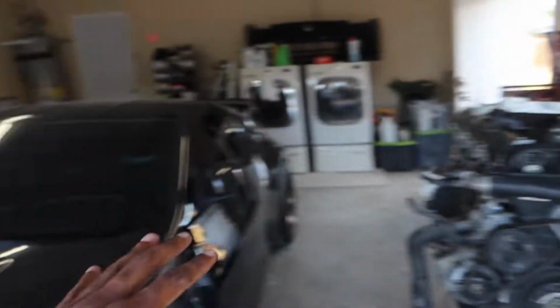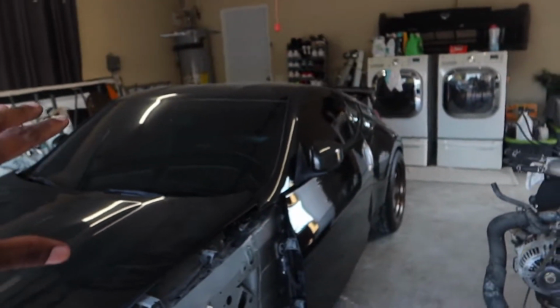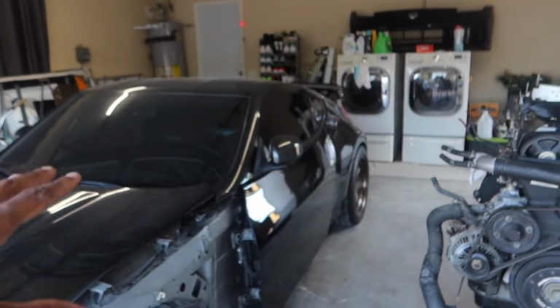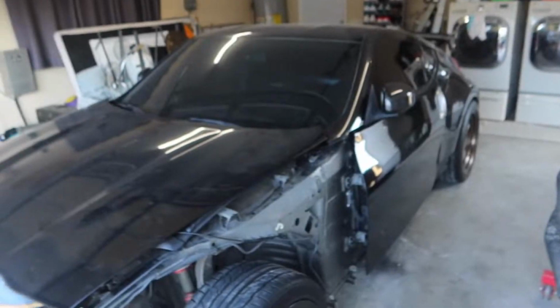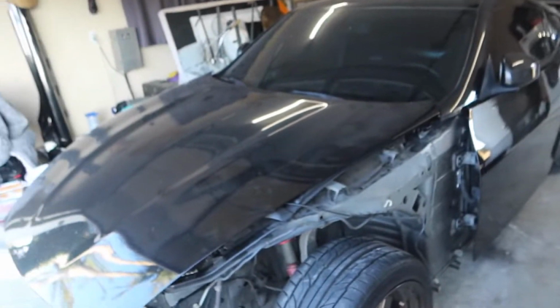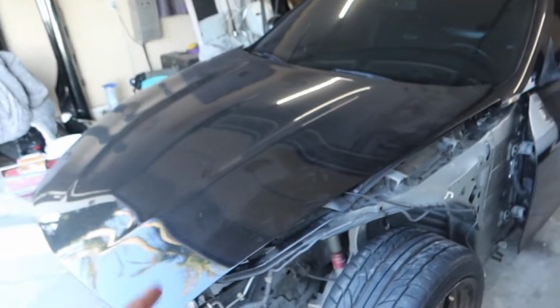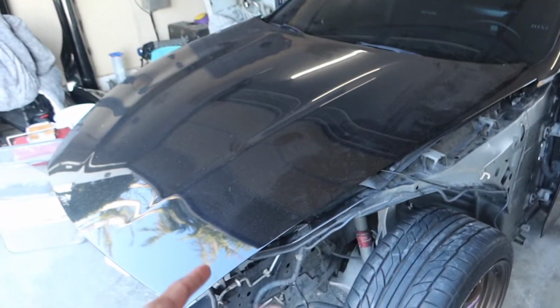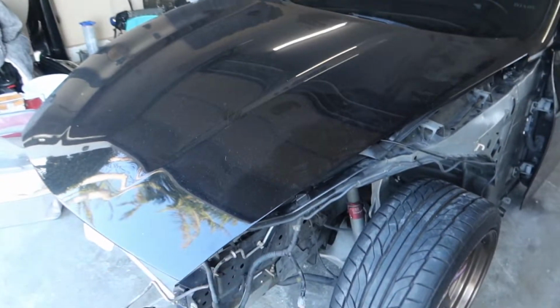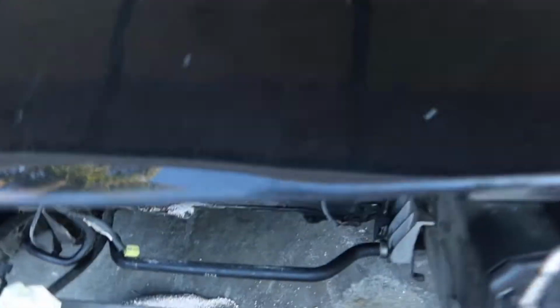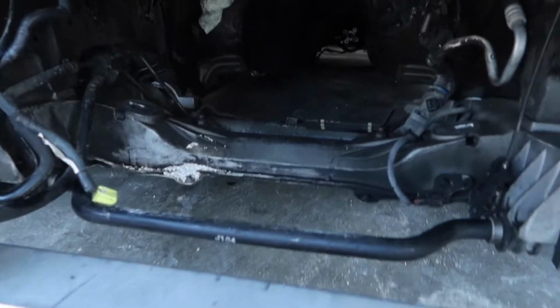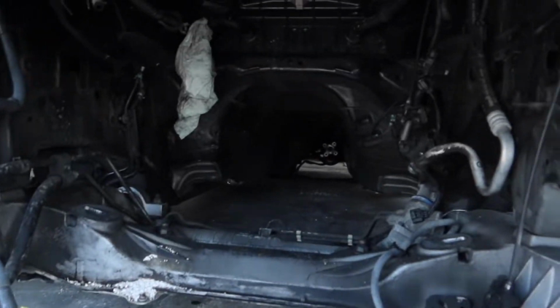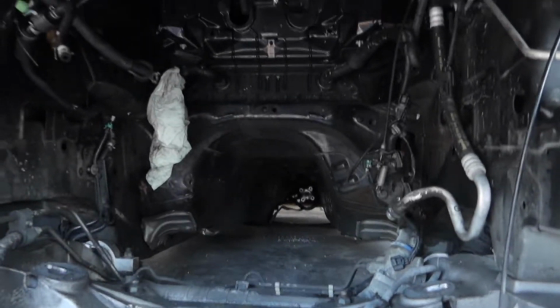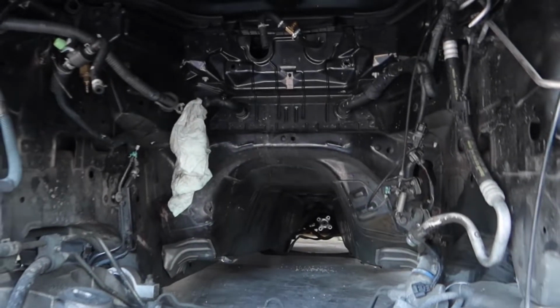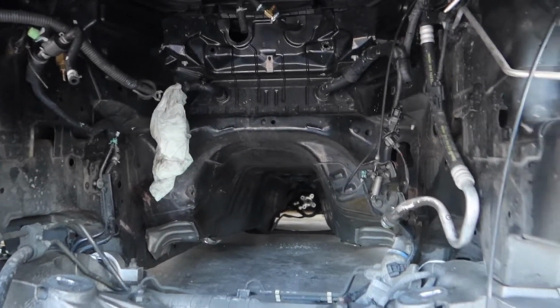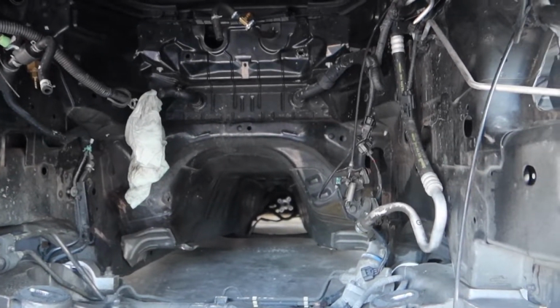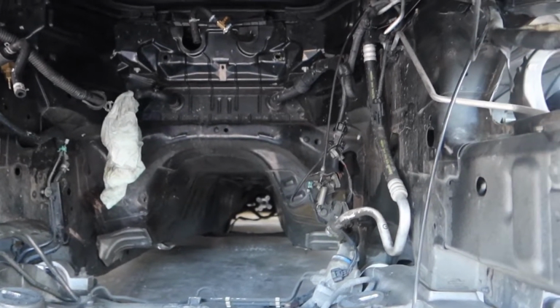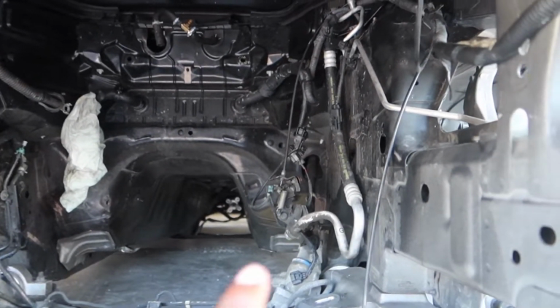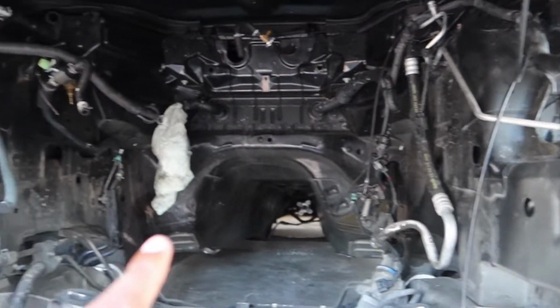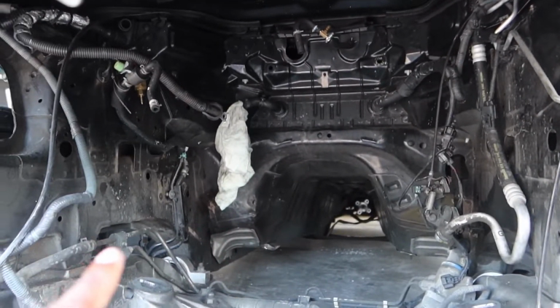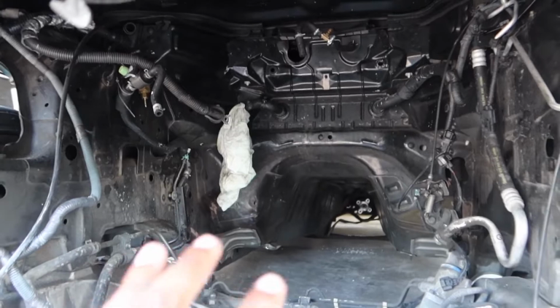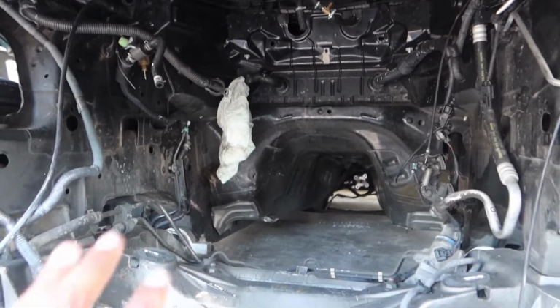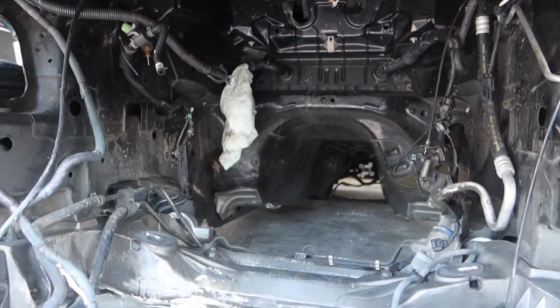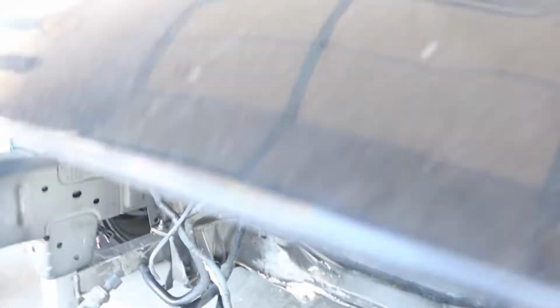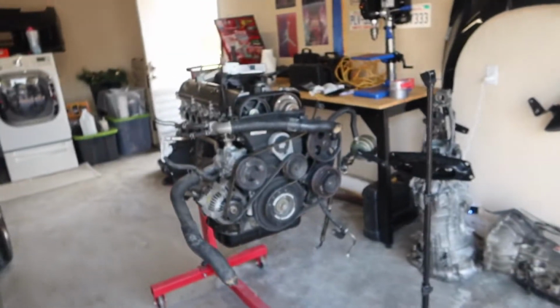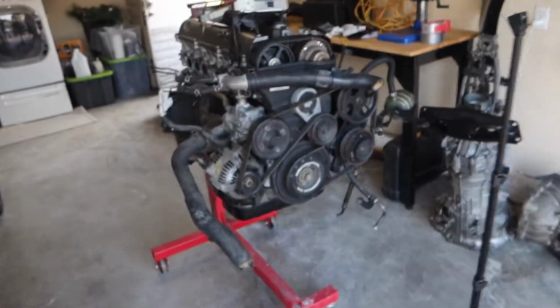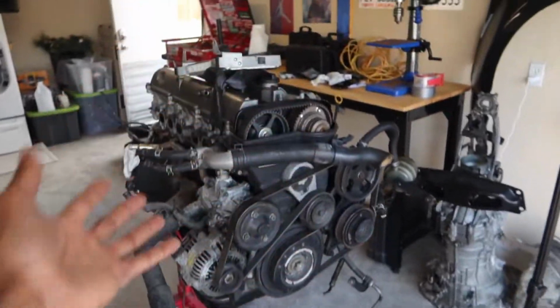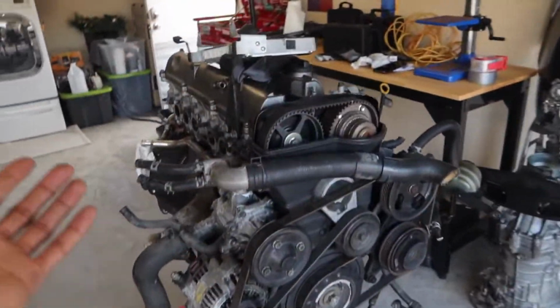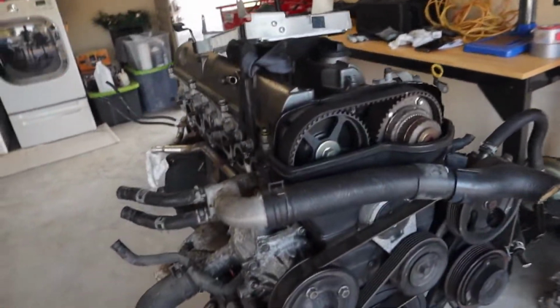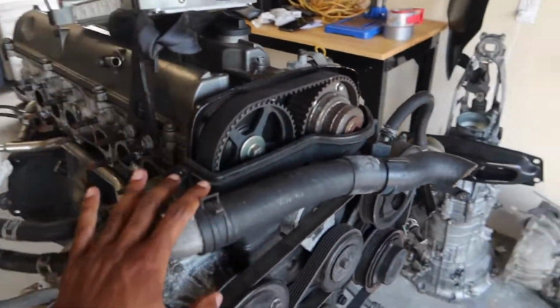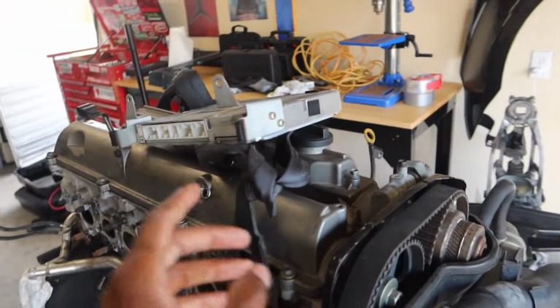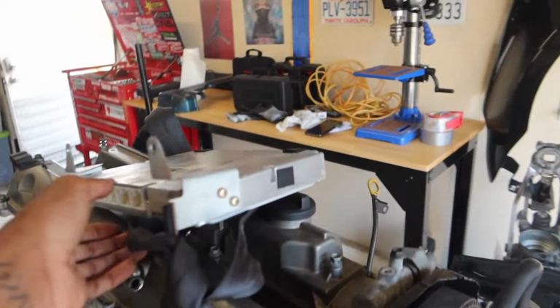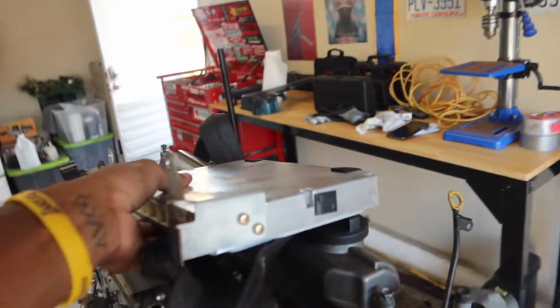We are going to be painting the engine bay as well. The engine bay right now is just nasty black, so I'm going to be ripping a lot of stuff out of here and getting this thing prepped for paint. That's probably my goal today — go ahead and strip everything.